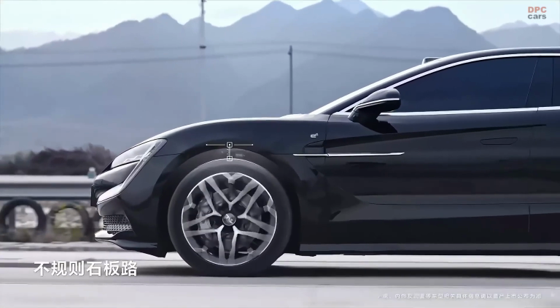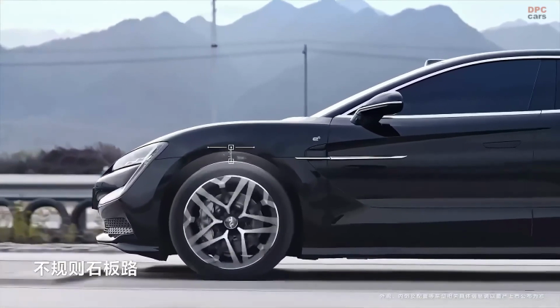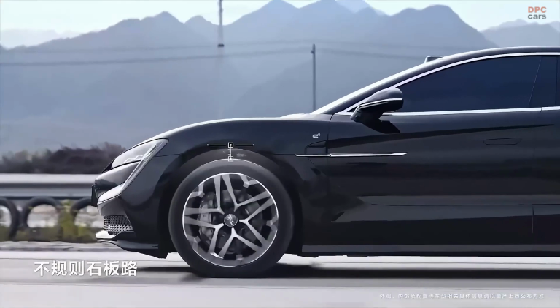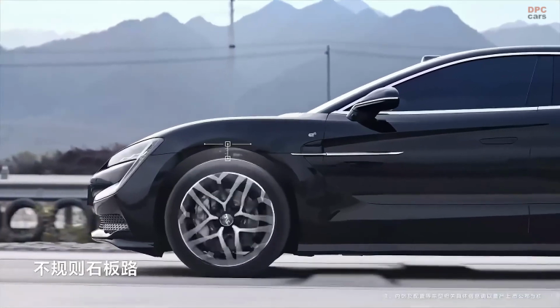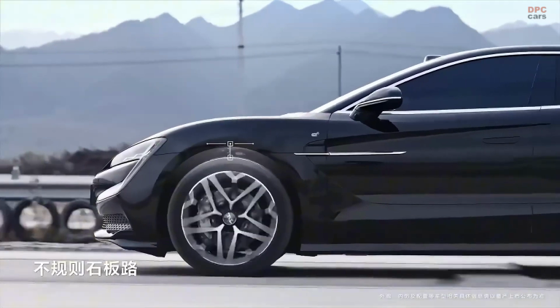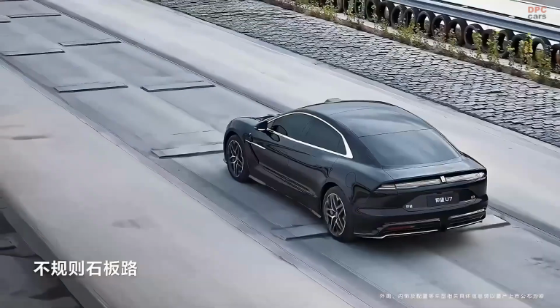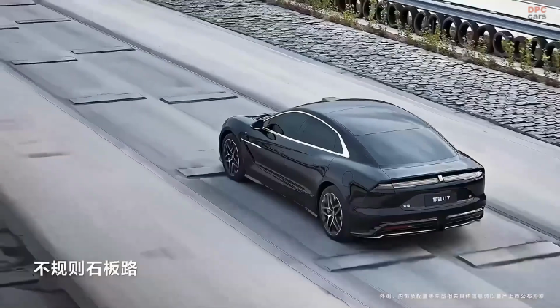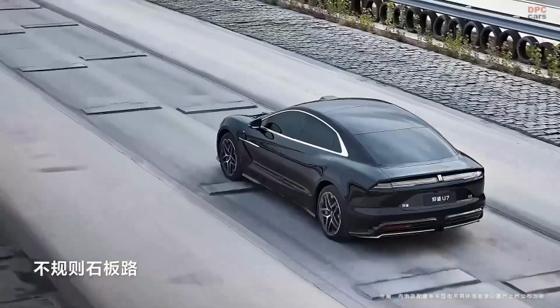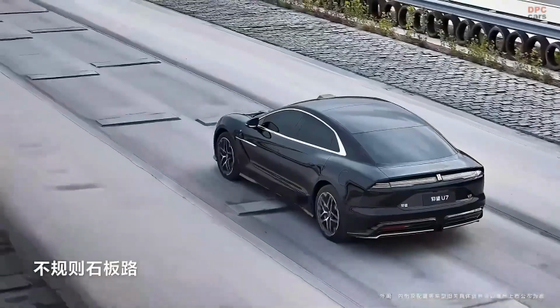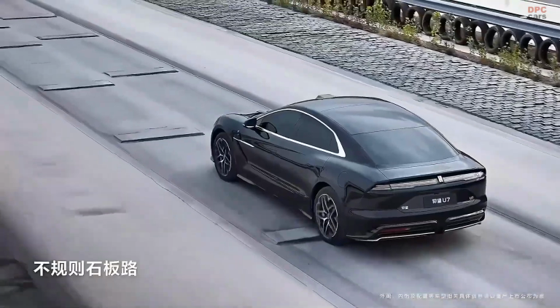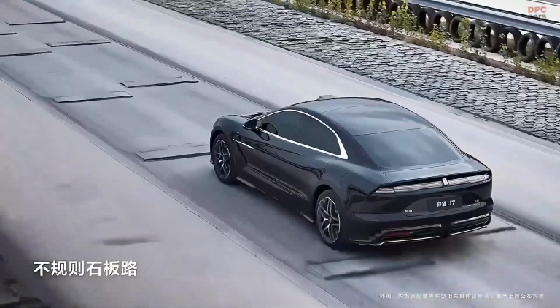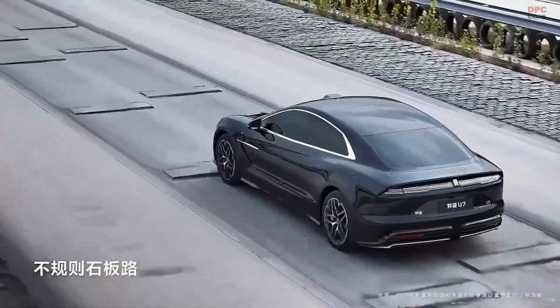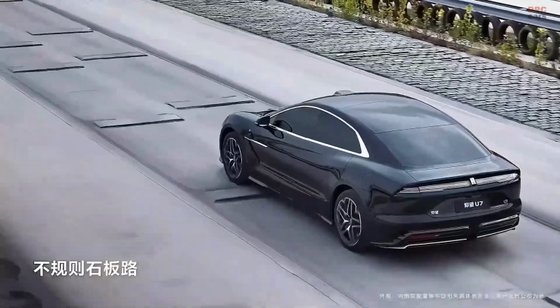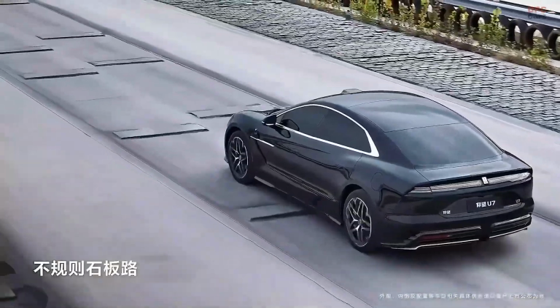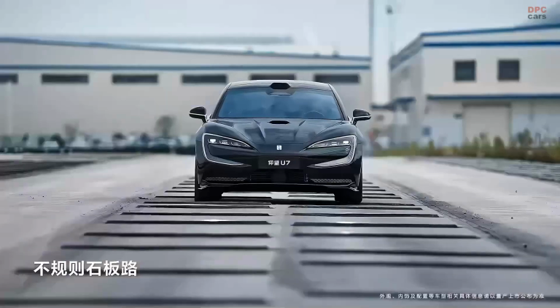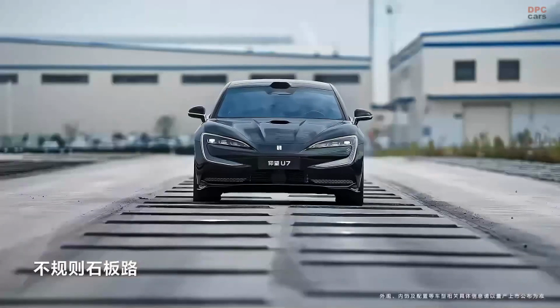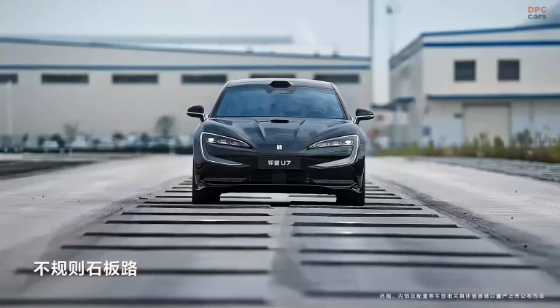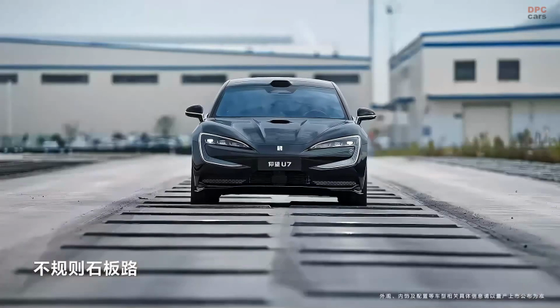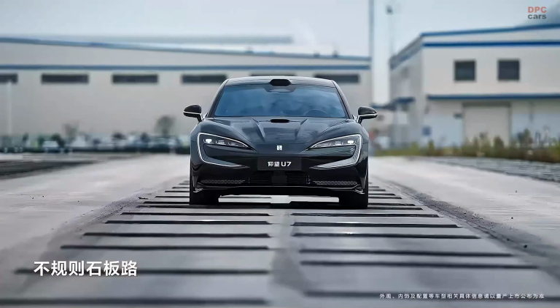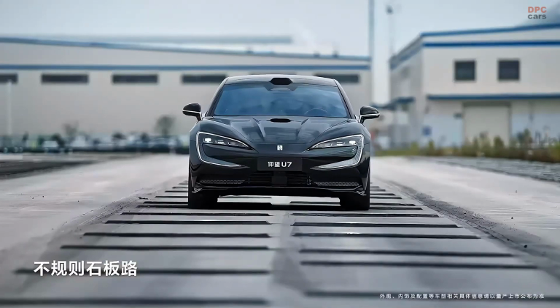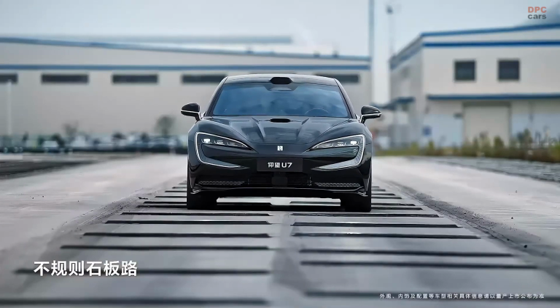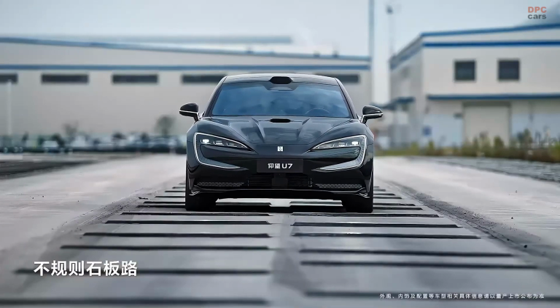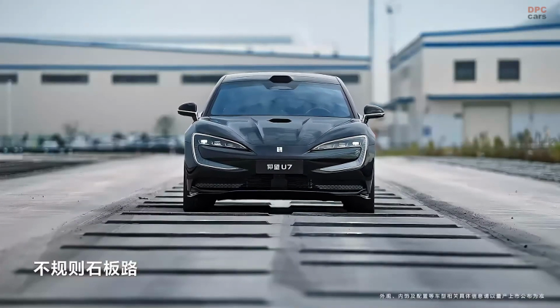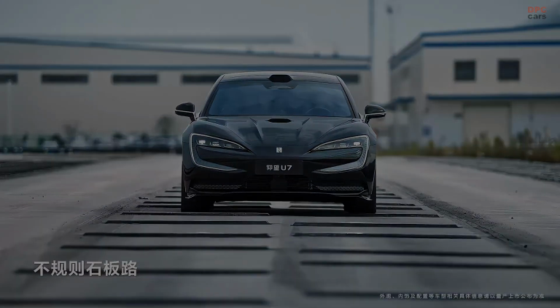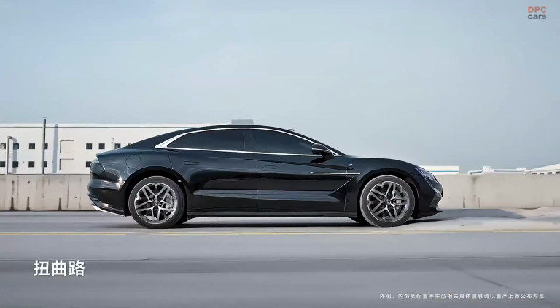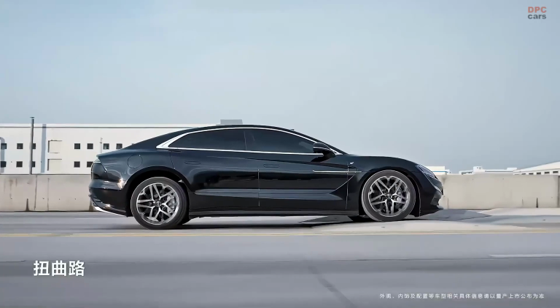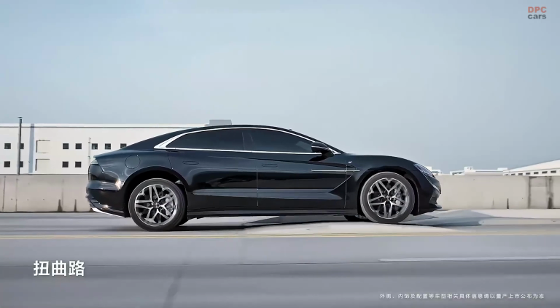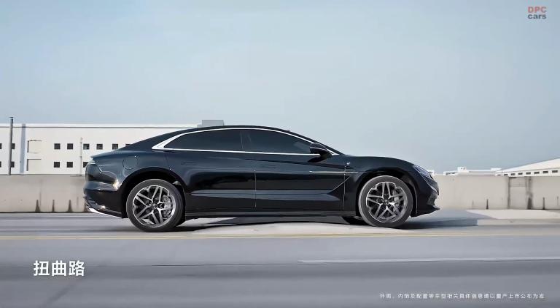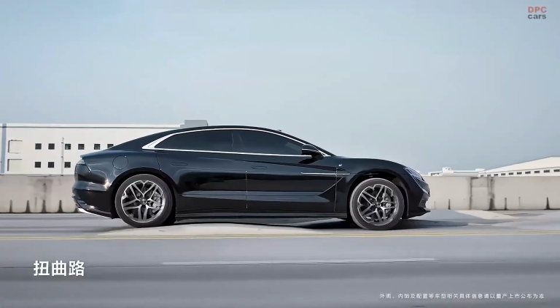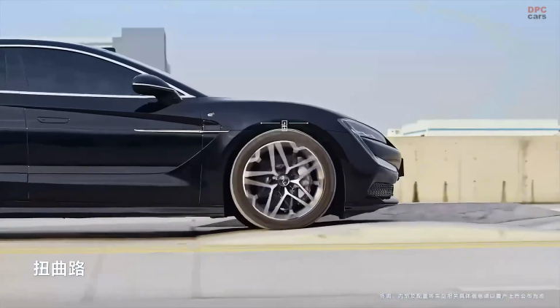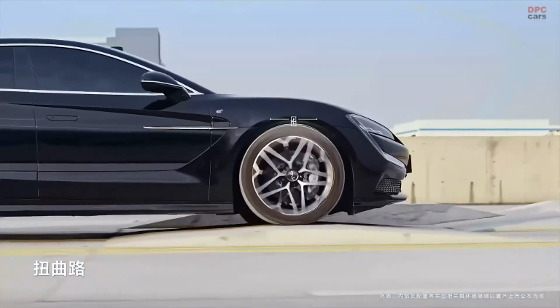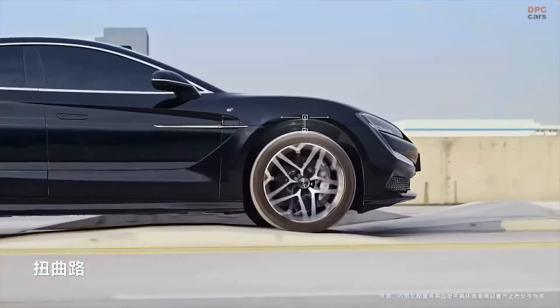The heart of this electric beast is BYD's blade battery, a lithium-iron phosphate battery known for its high energy density and safety.